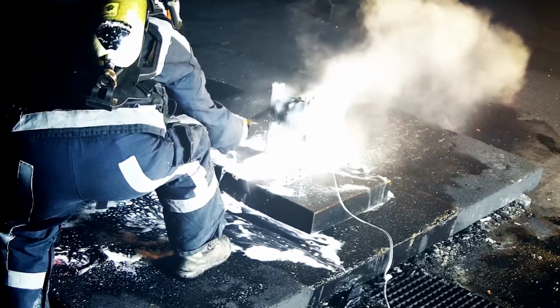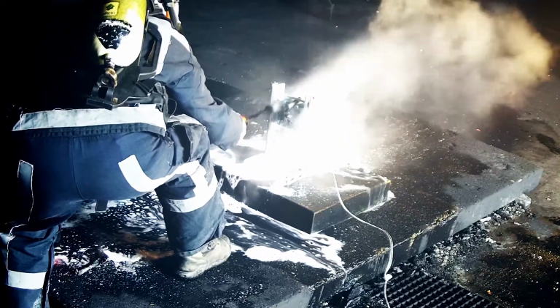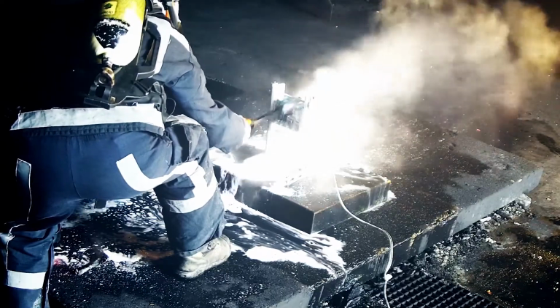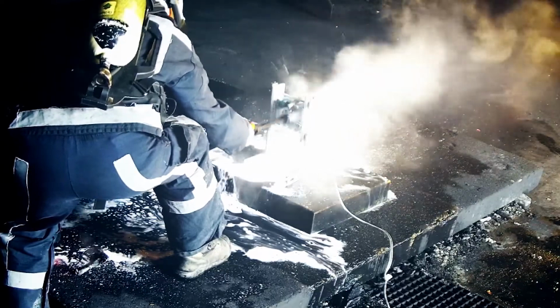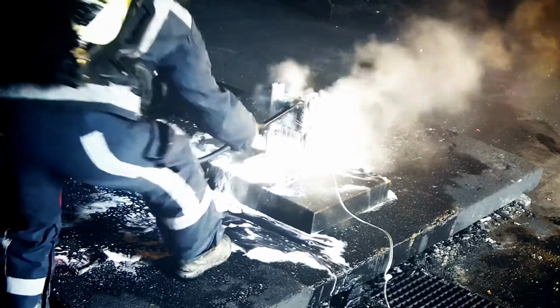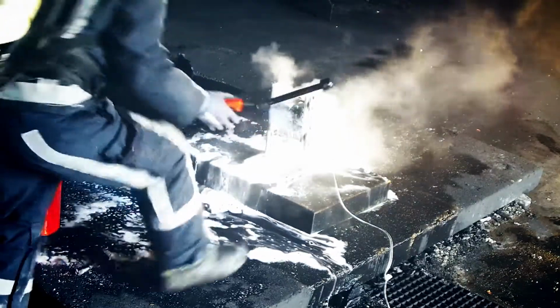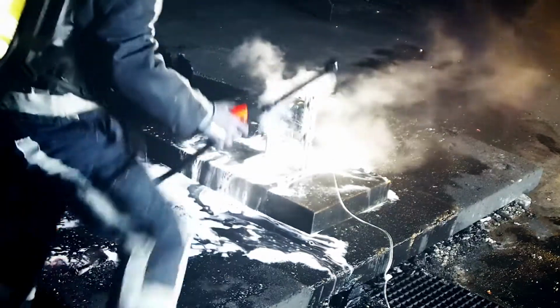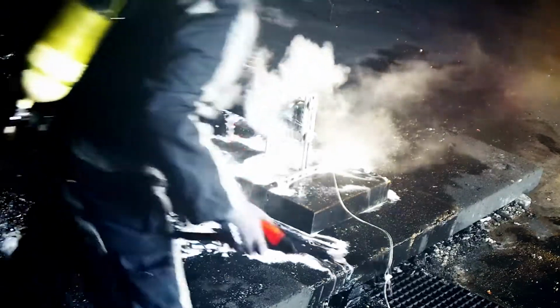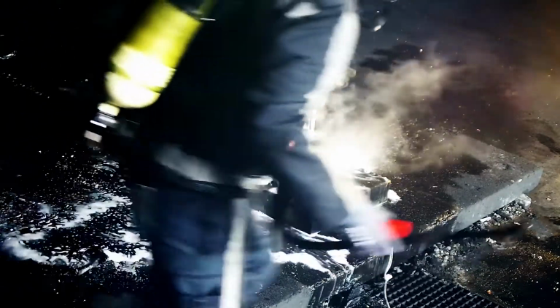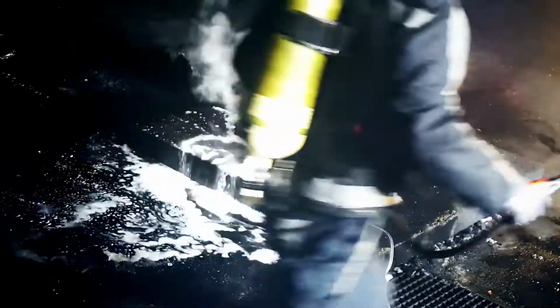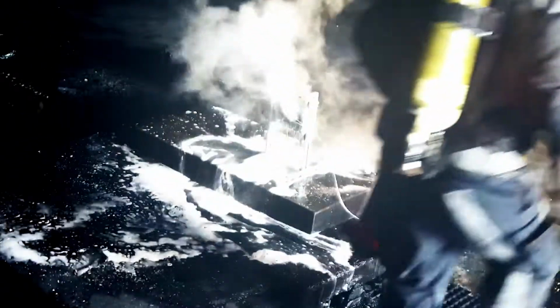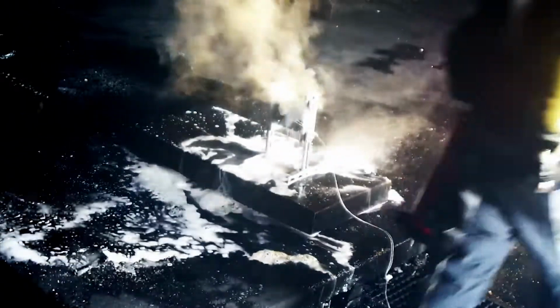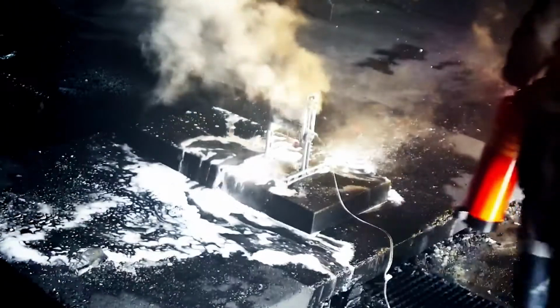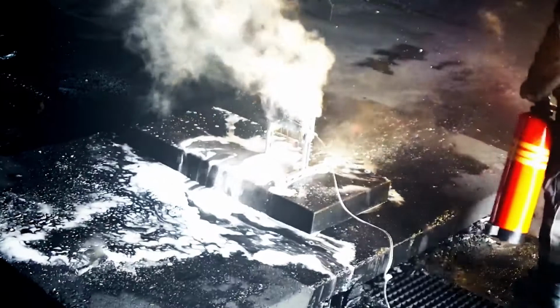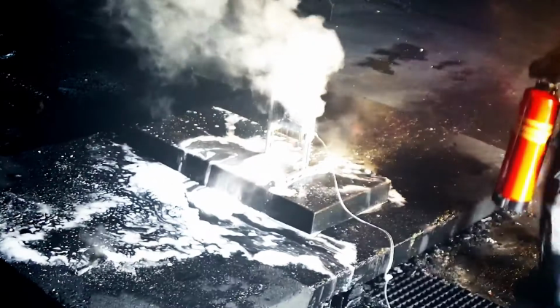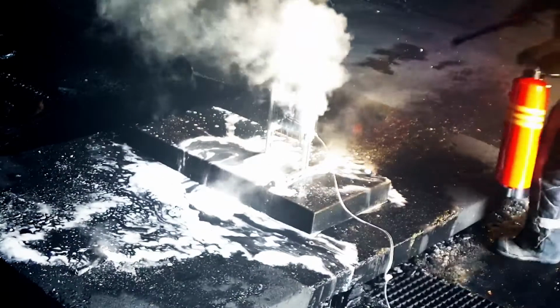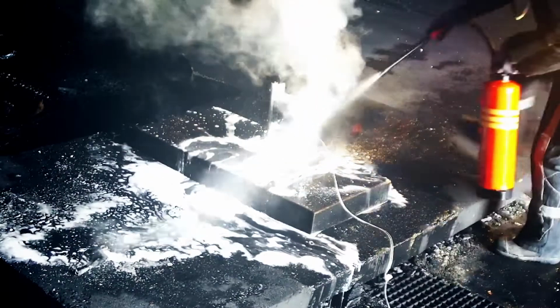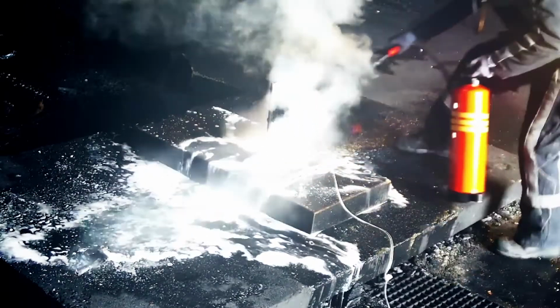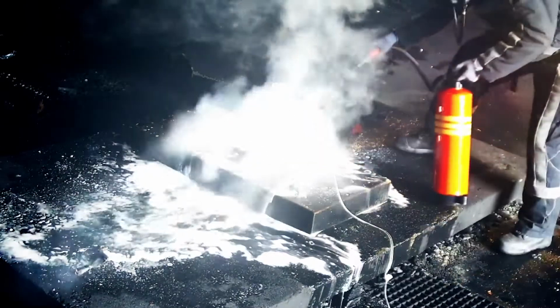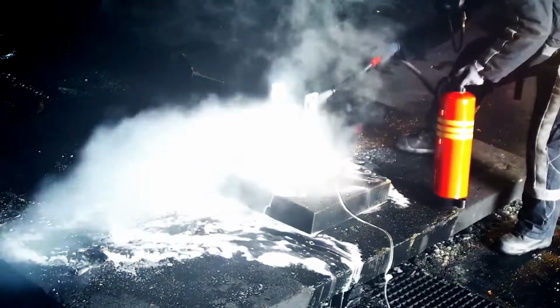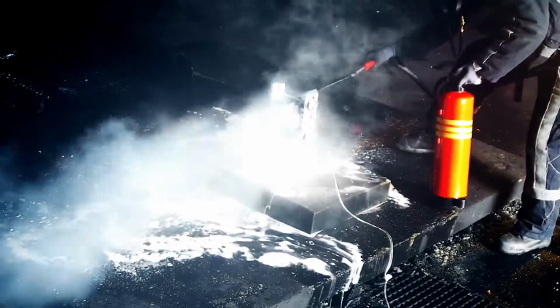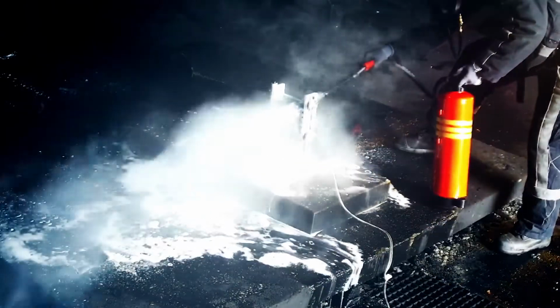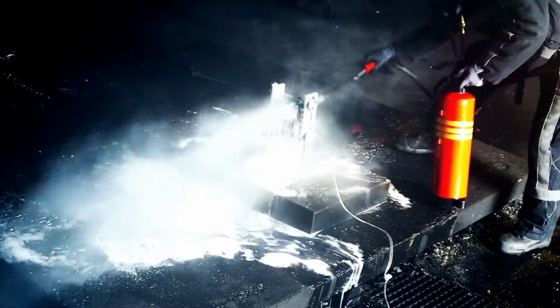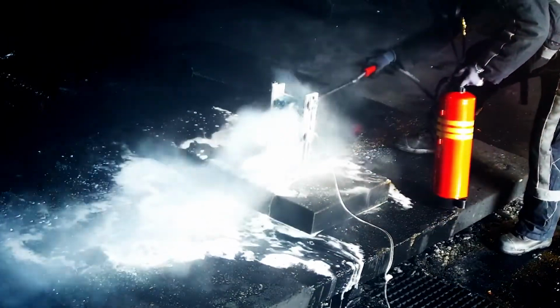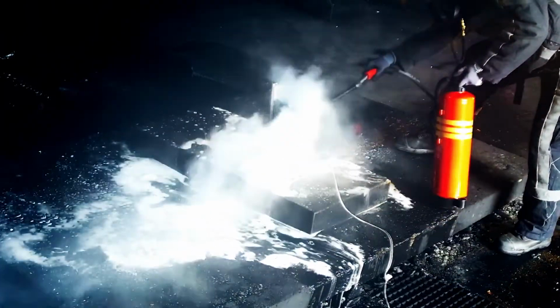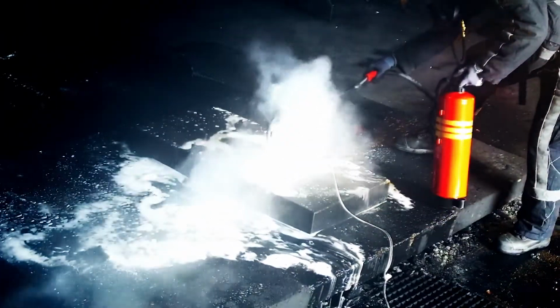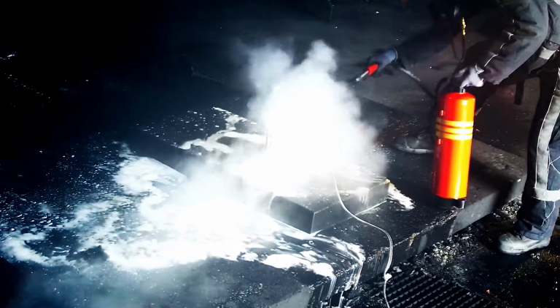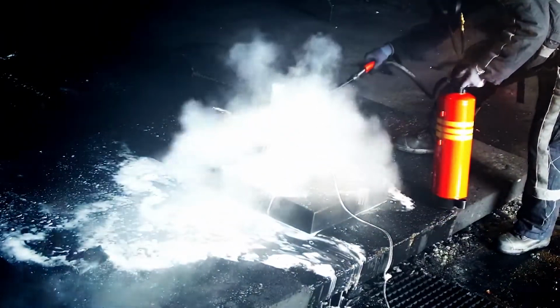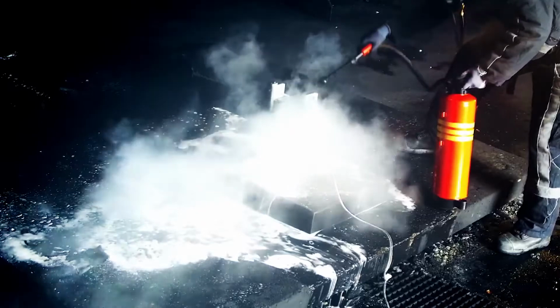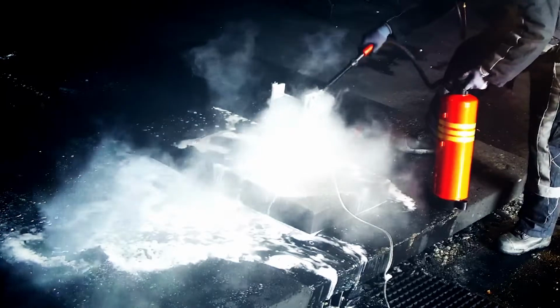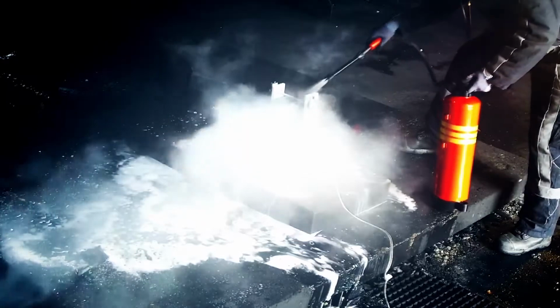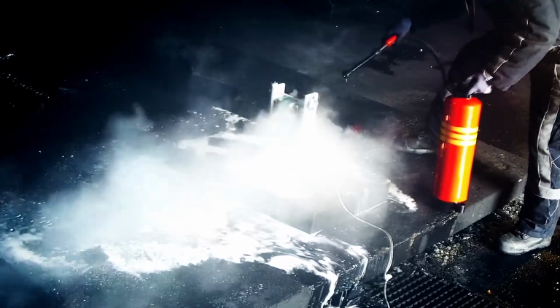For the untrained or non-professional firefighter, the discharge time is about 60 seconds, which equals the pure spraying time of the WKL-6 Pro Fire Extinguisher.